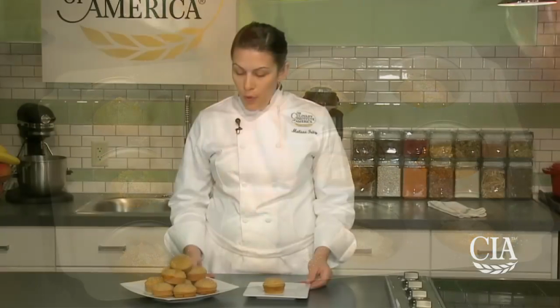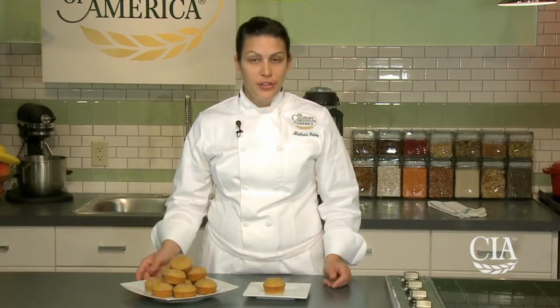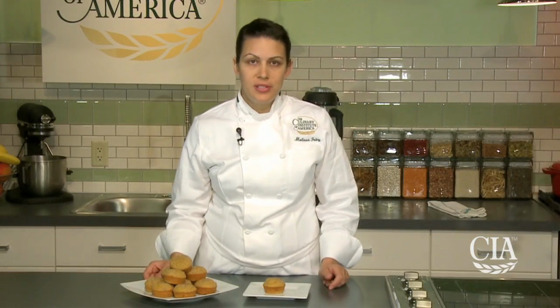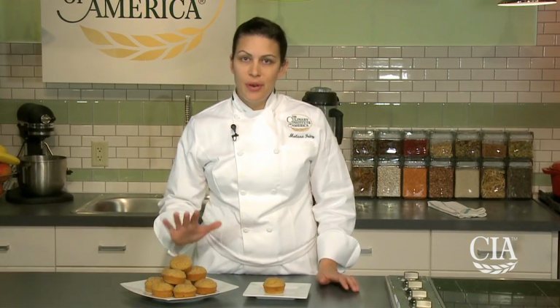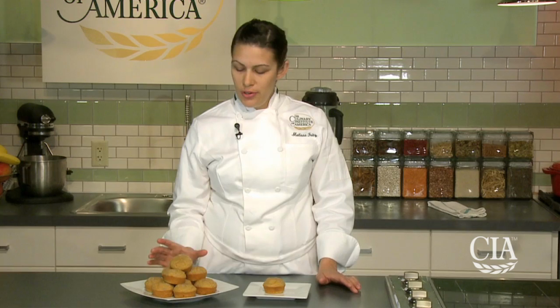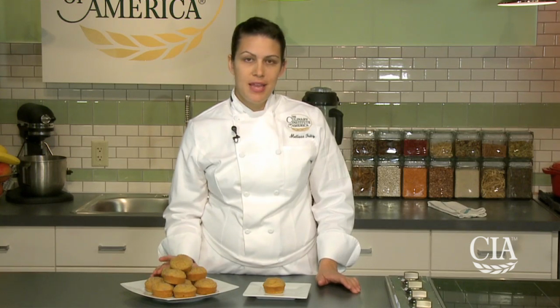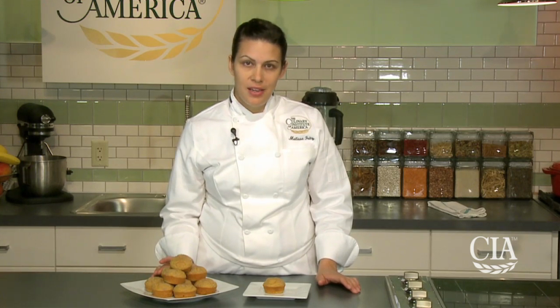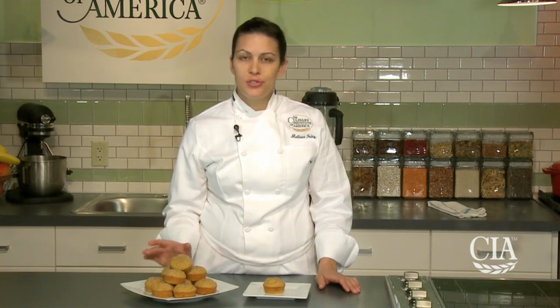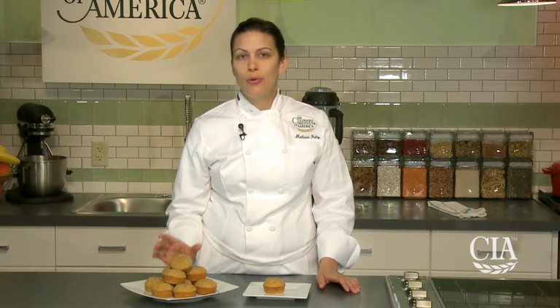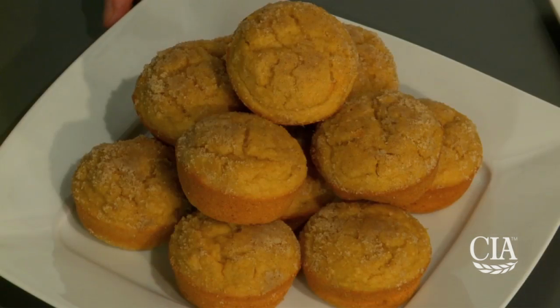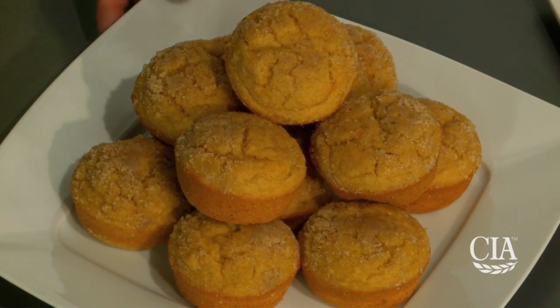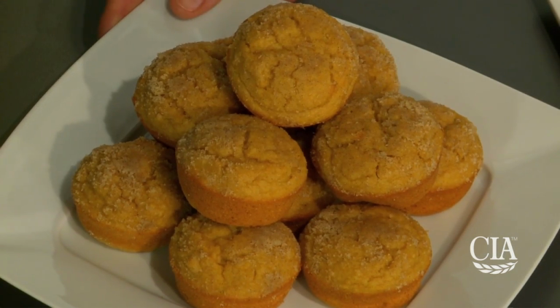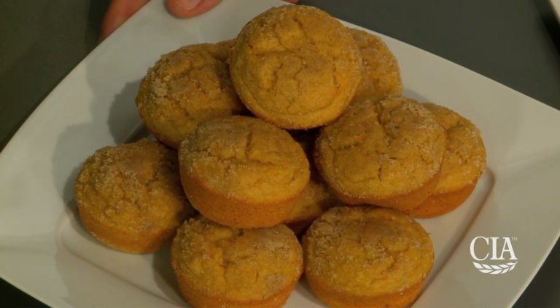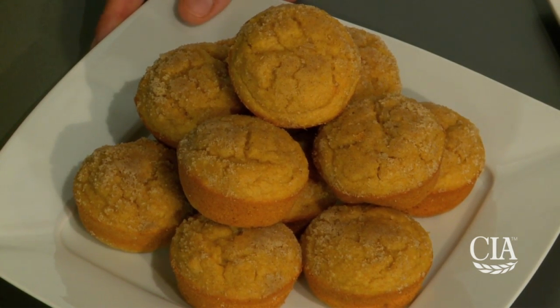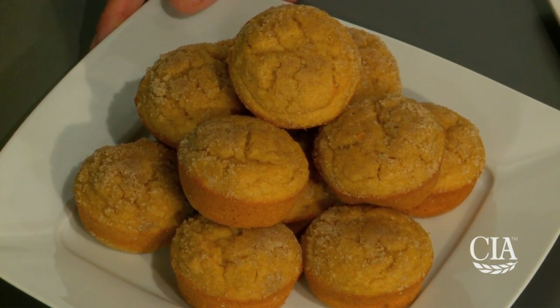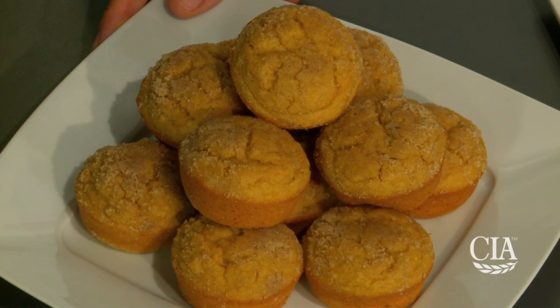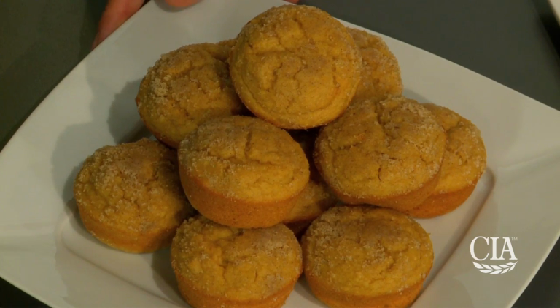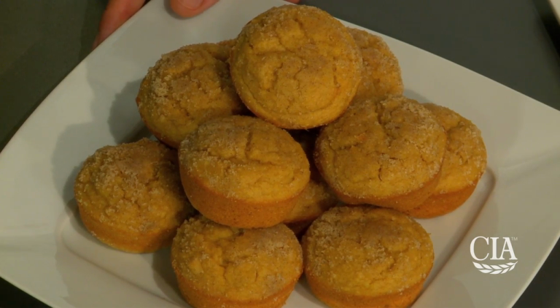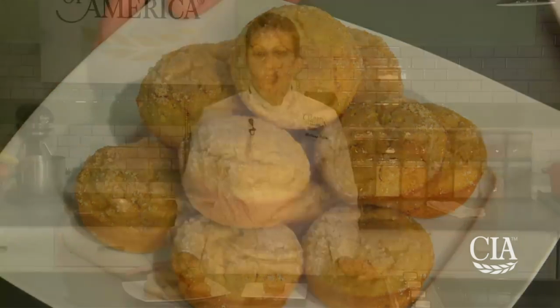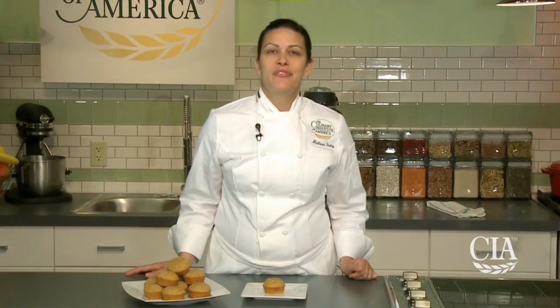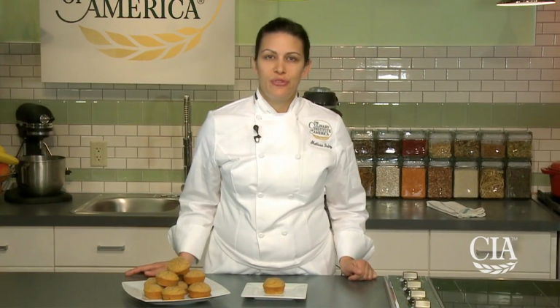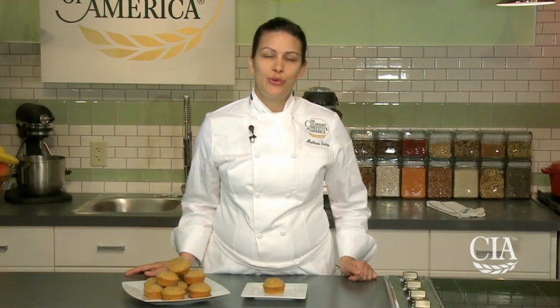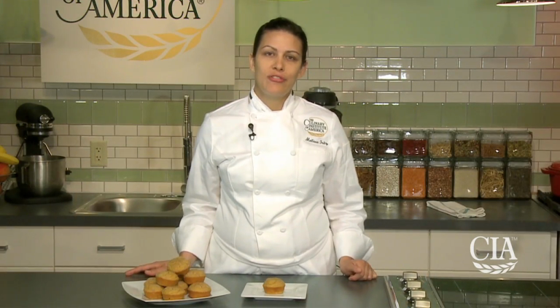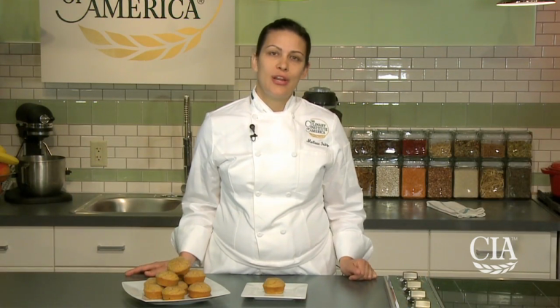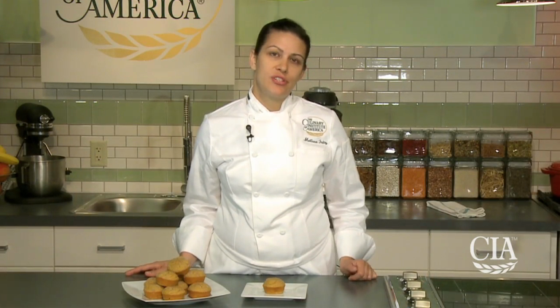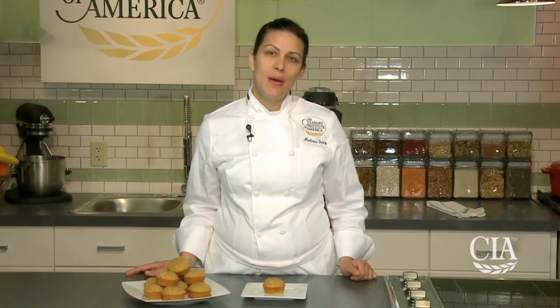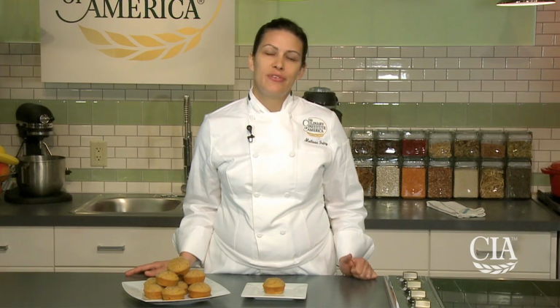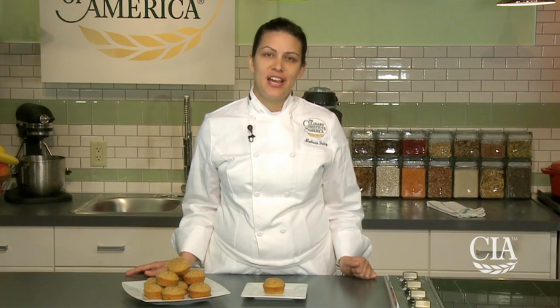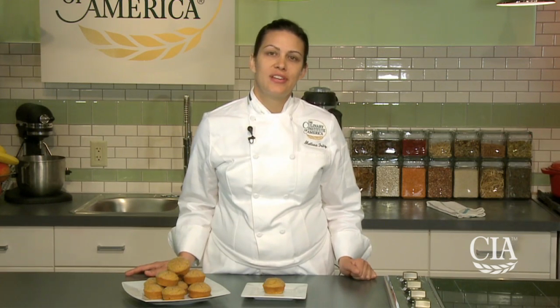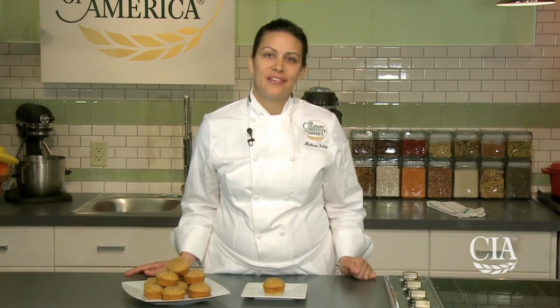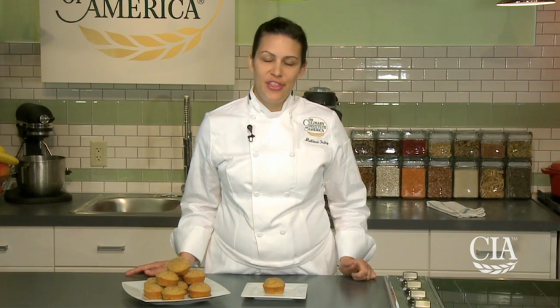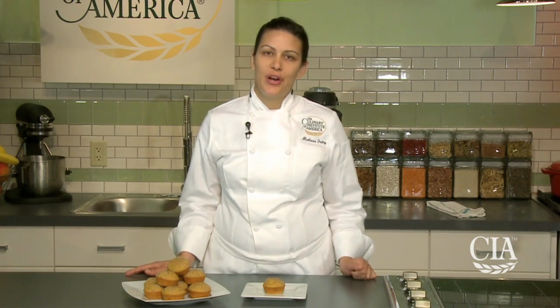One thing you'll notice is these muffins are not mega-sized. This is a more appropriate portion size for your family in creating healthy snack options. Pair these muffins with fresh fruit and yogurt for a hearty breakfast, or grab a muffin for a satisfying snack. Thanks for watching.